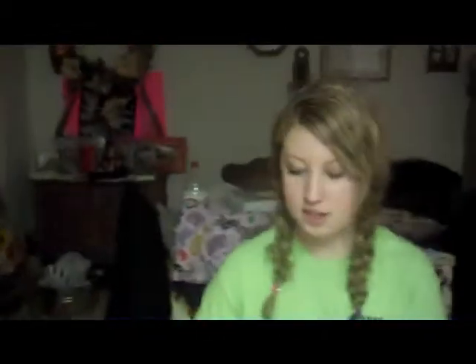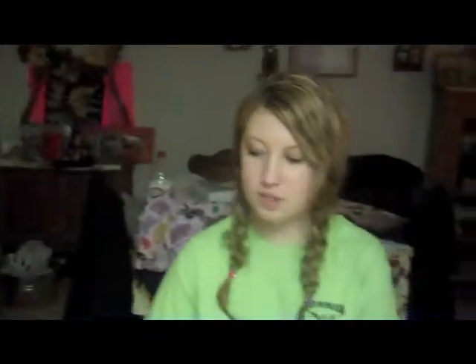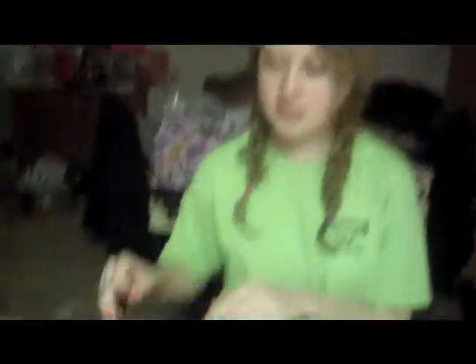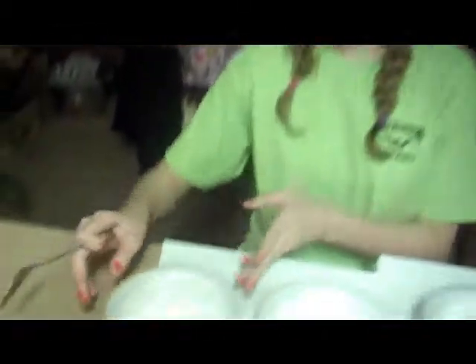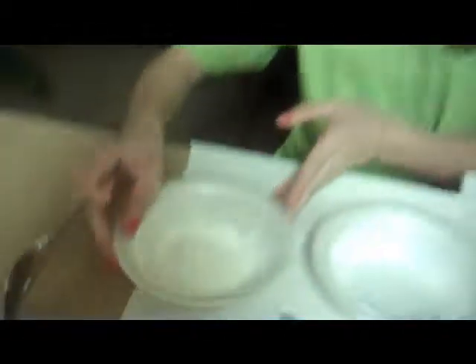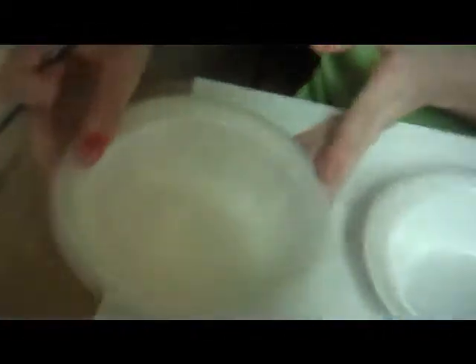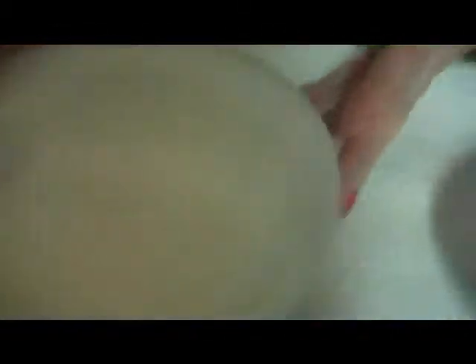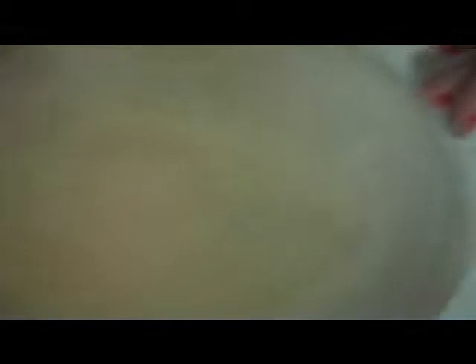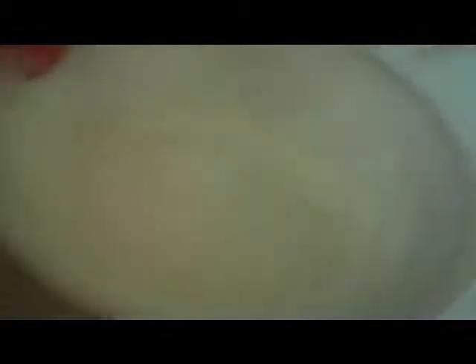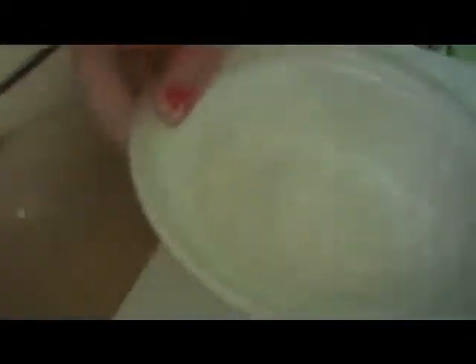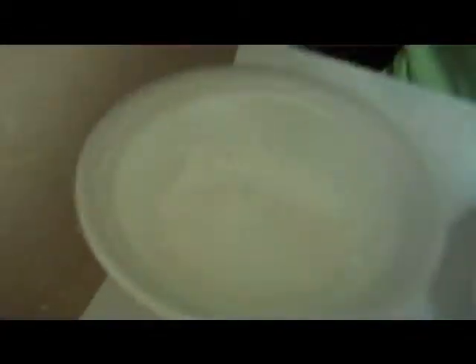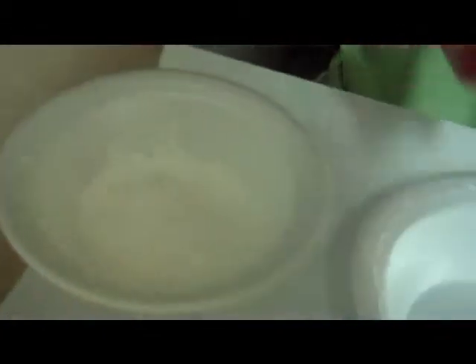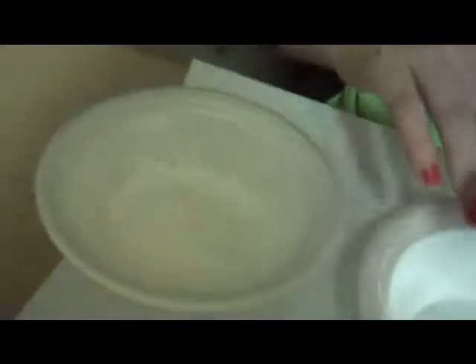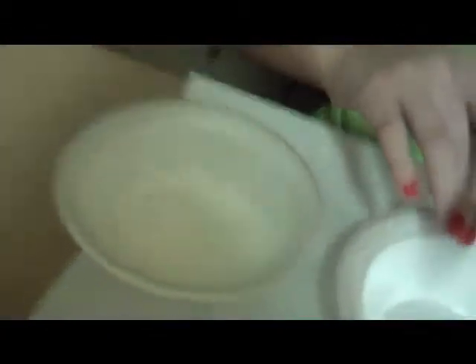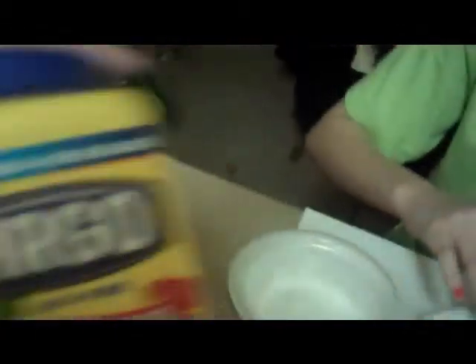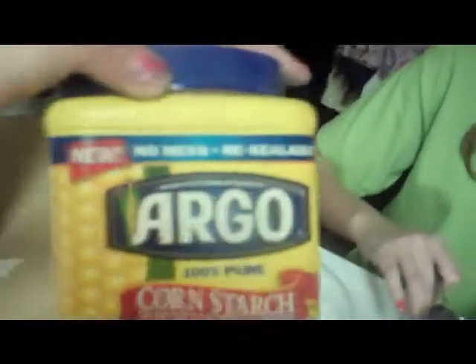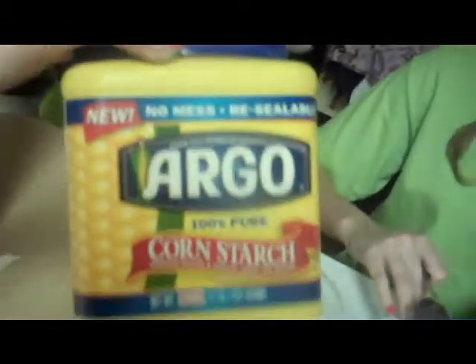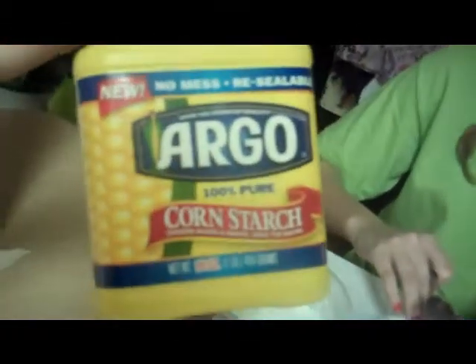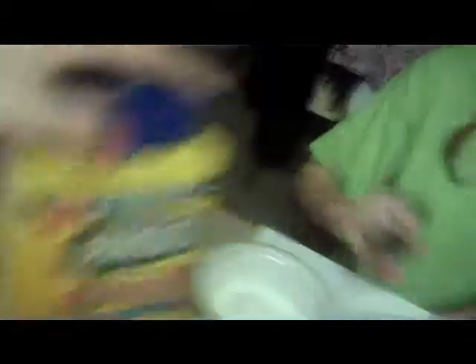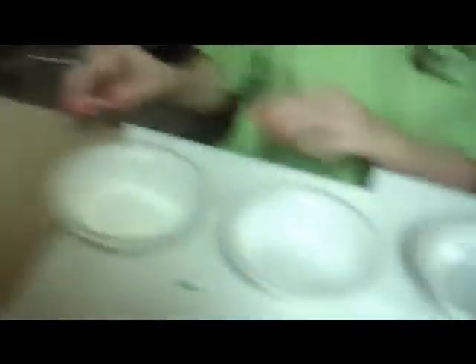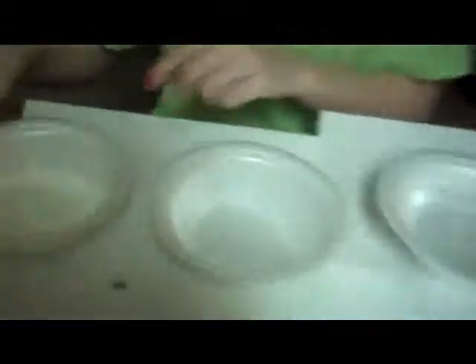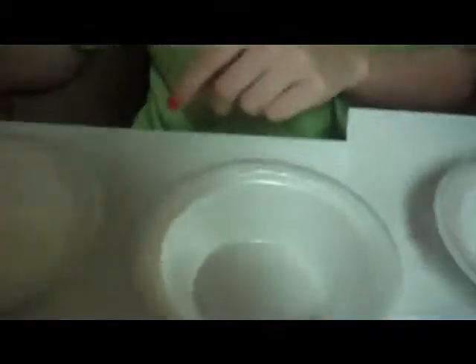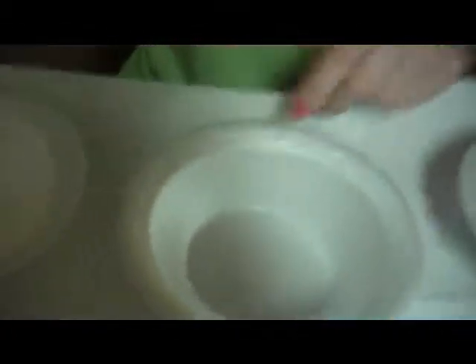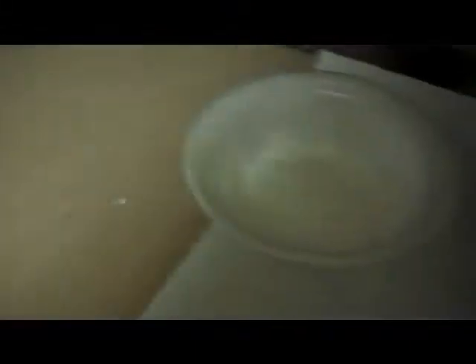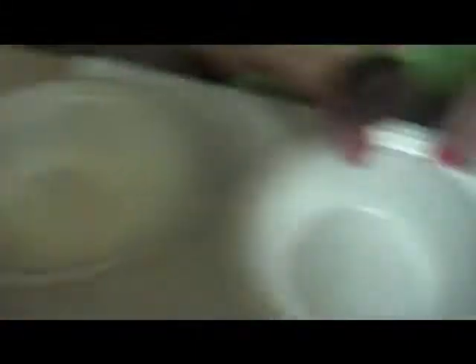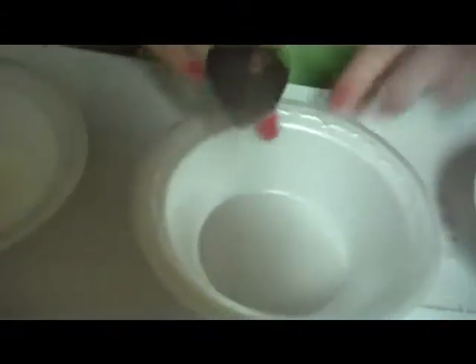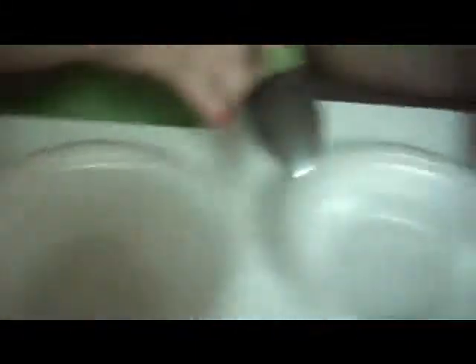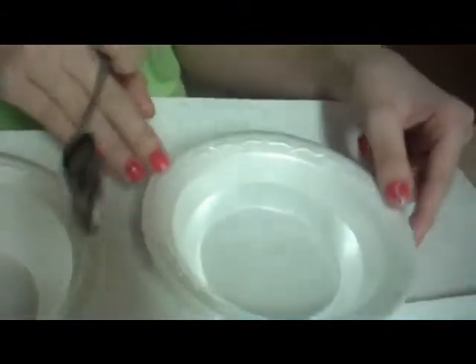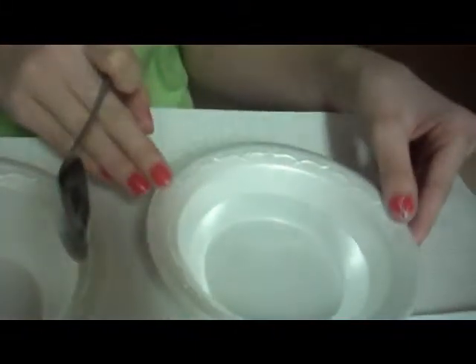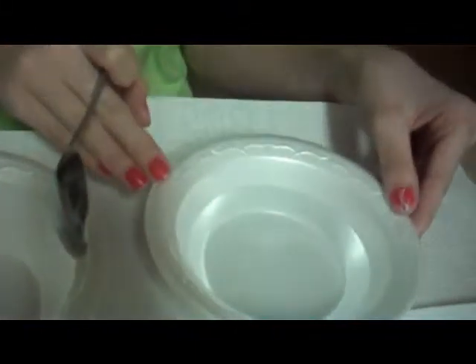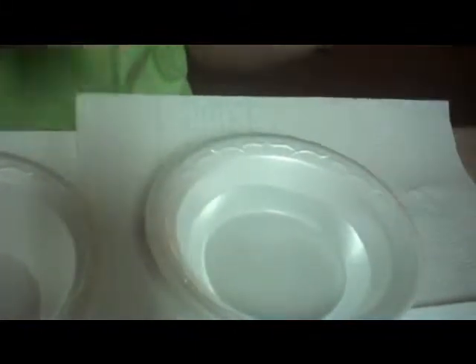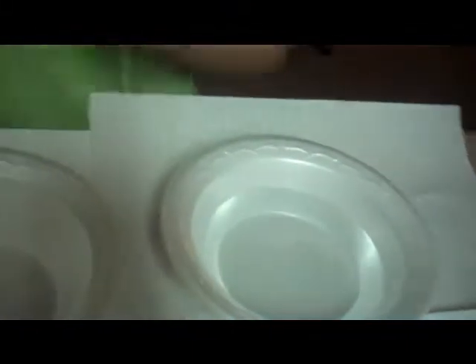Alright, so what you need is cornstarch — about that much. Three paper bowls: one with cornstarch, one empty, and one with about that much water.